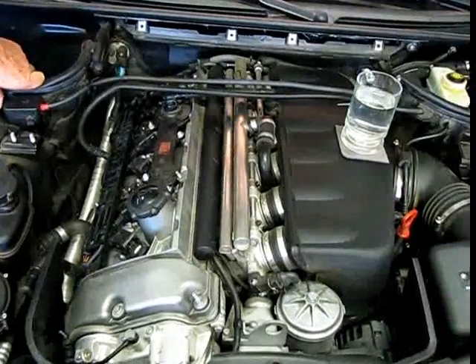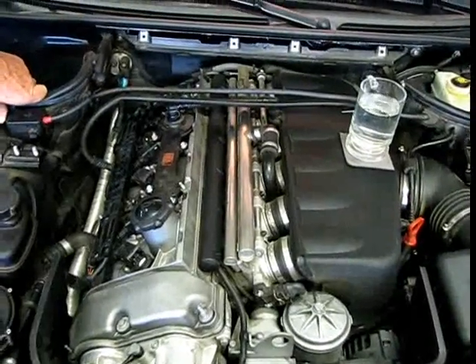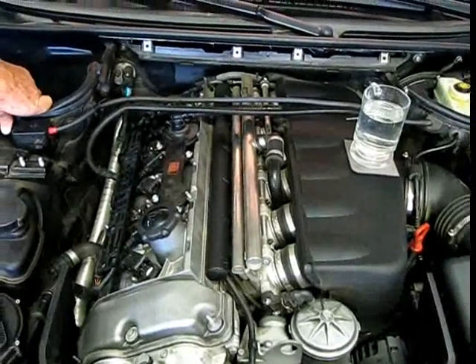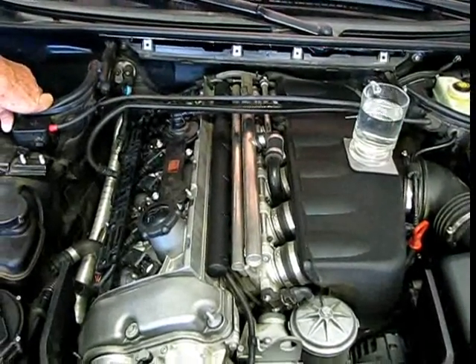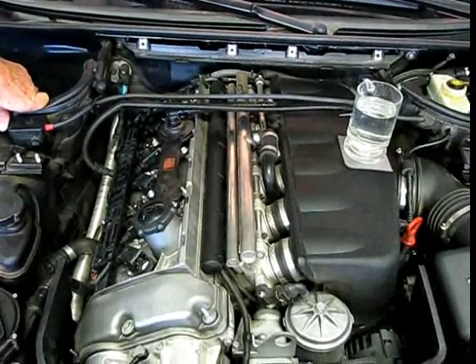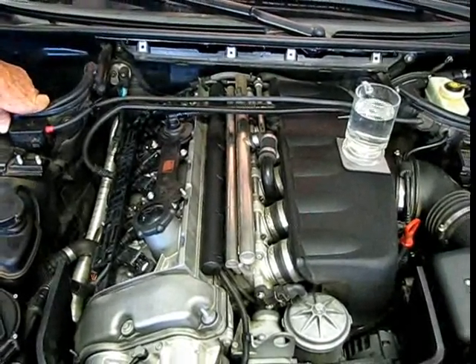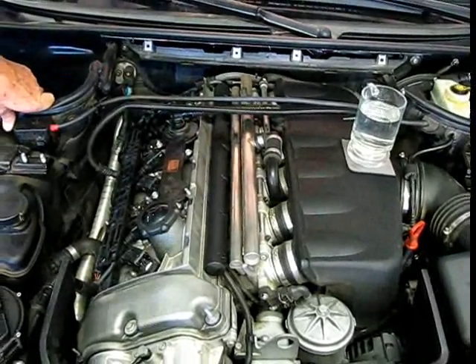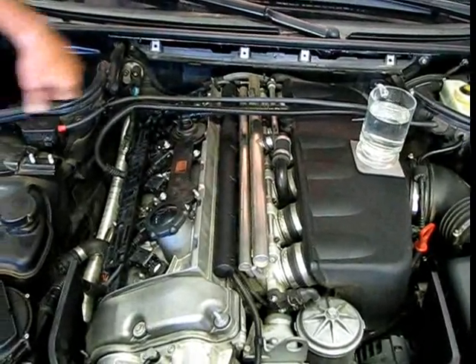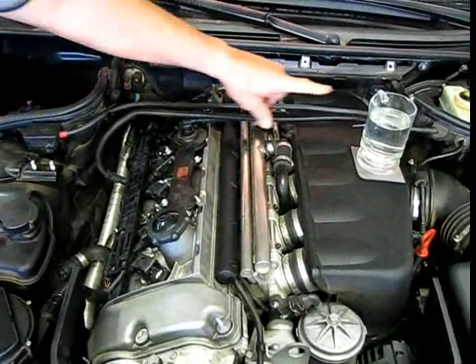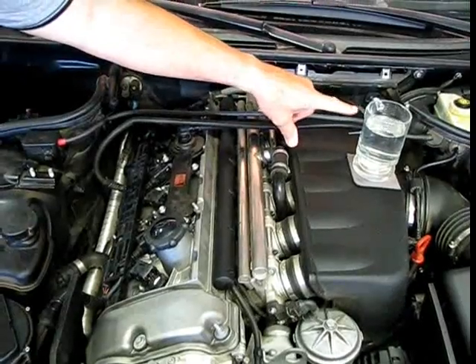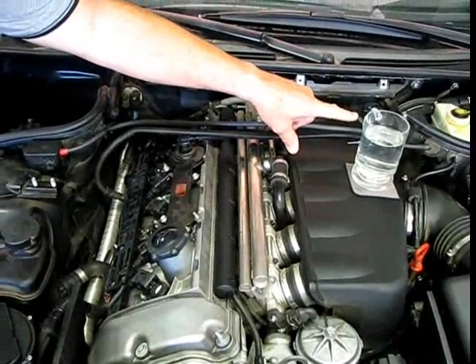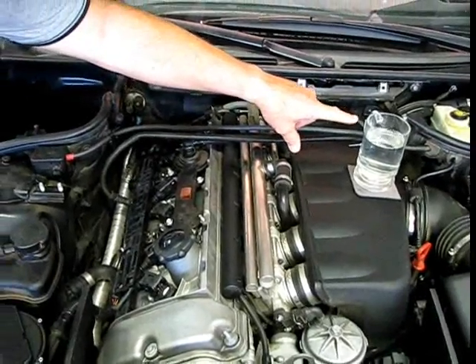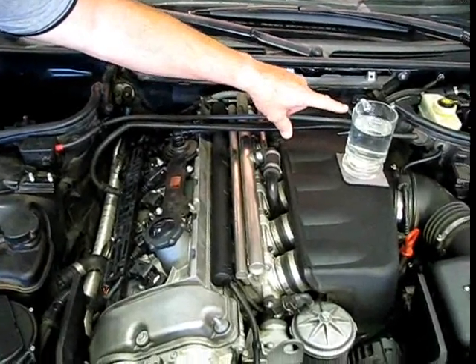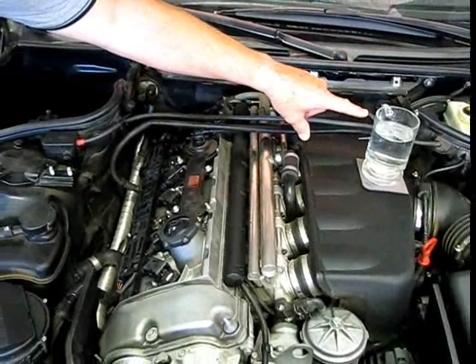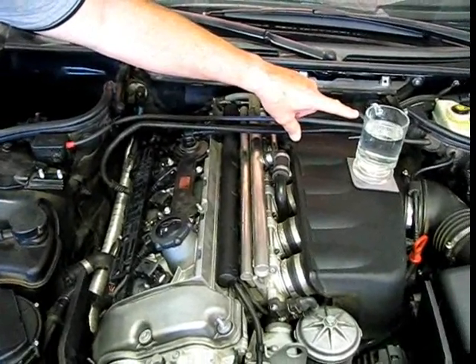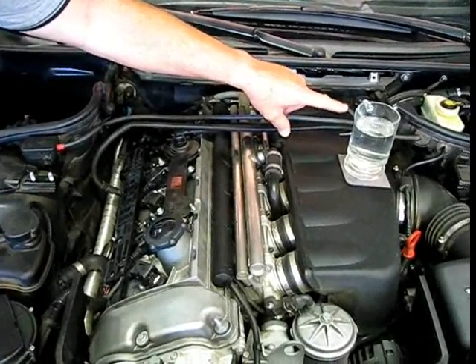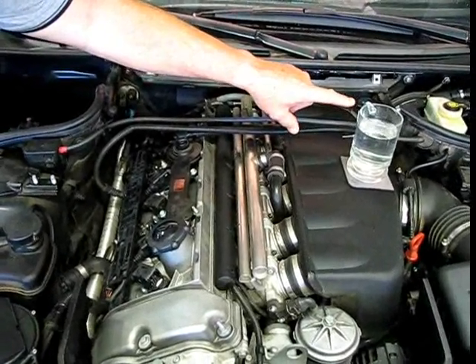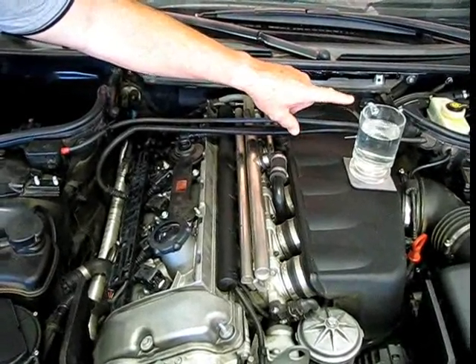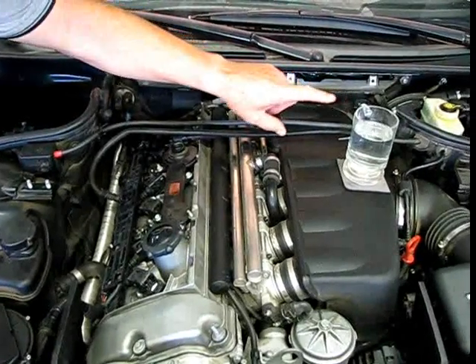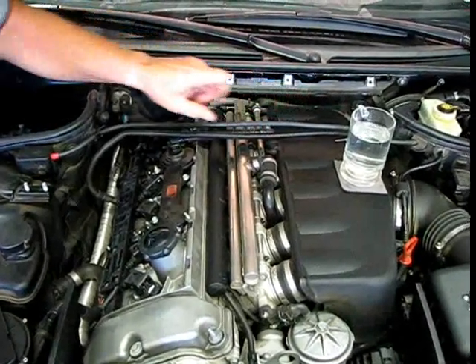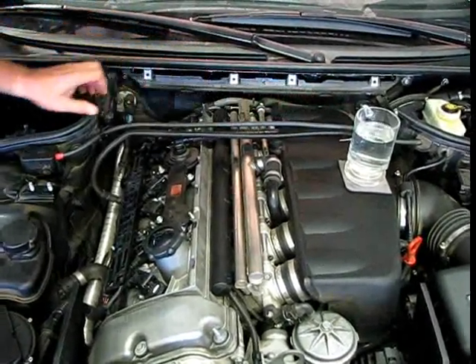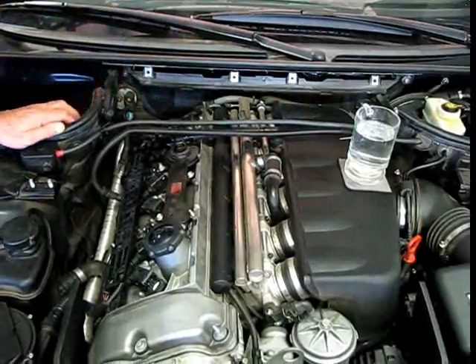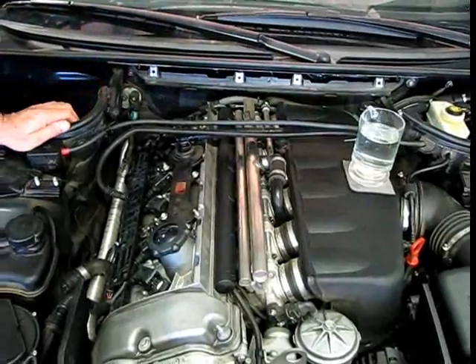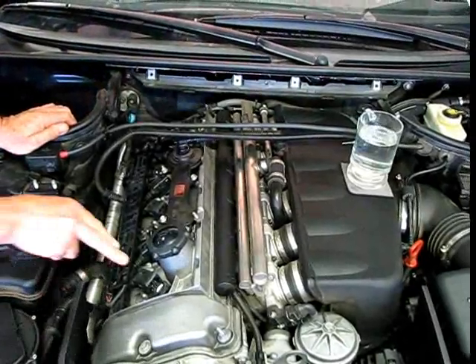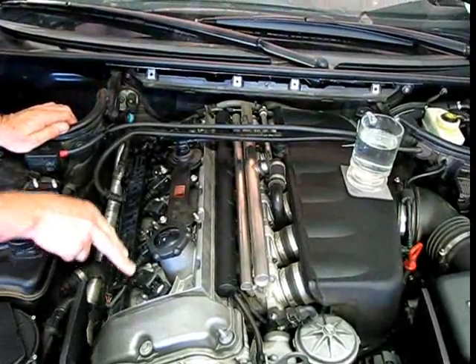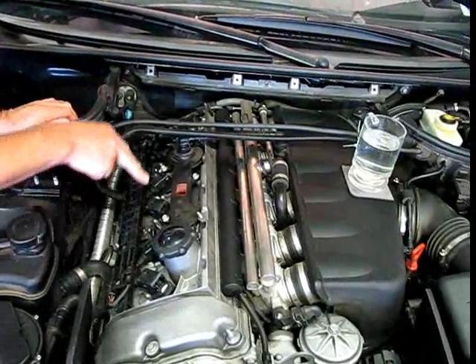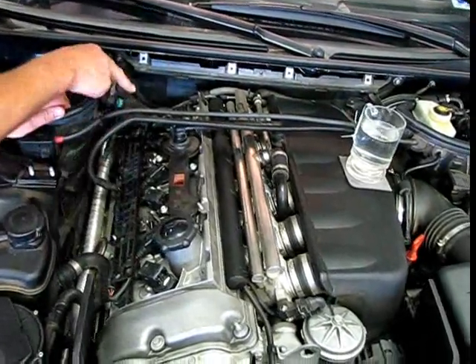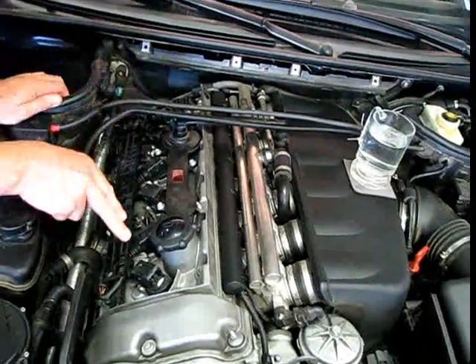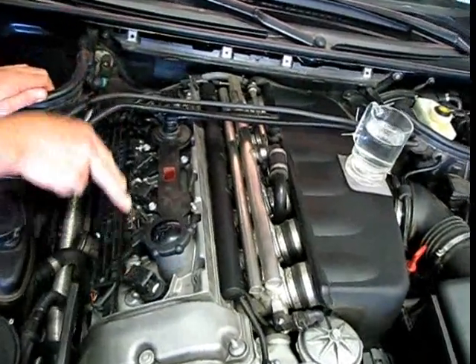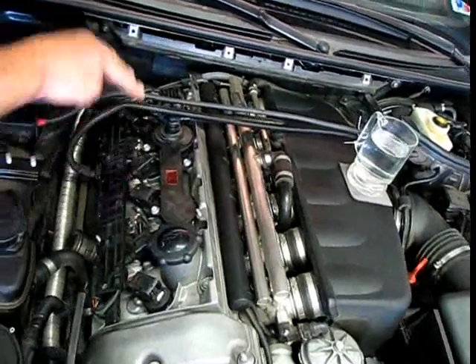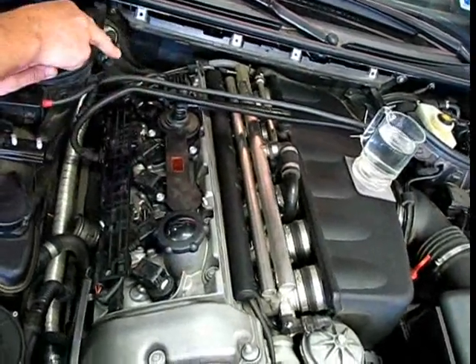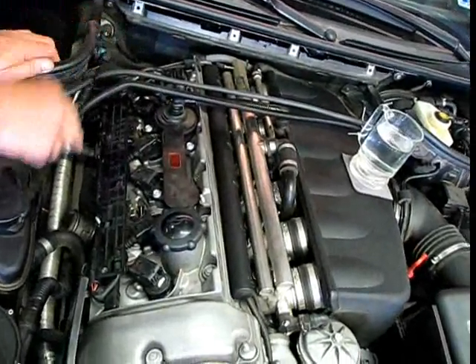What we've got going on here is I put a glass of water over here so you can see the movement on the water changes as we lose cylinders. Now, here's your six coils right here — one coil over each cylinder.